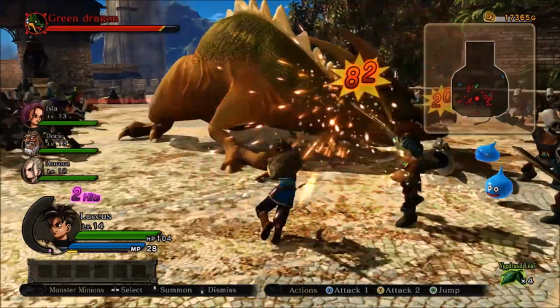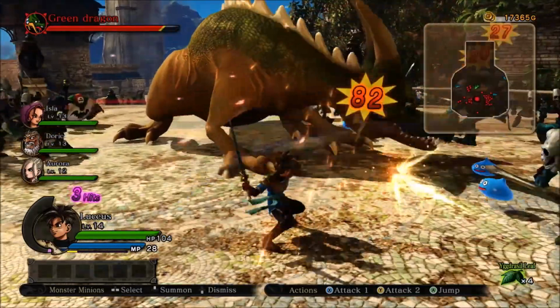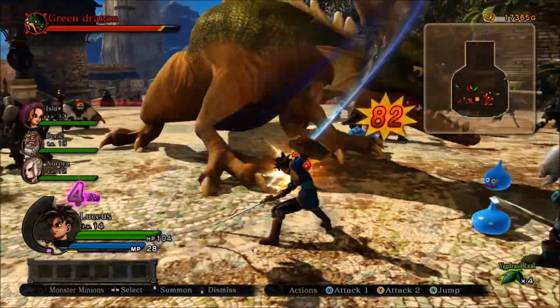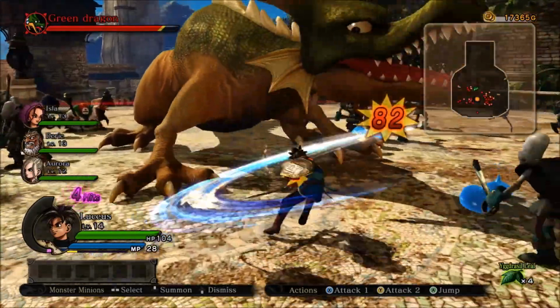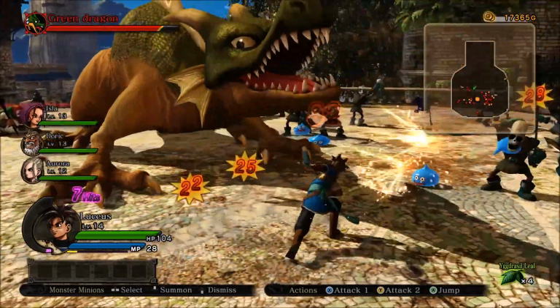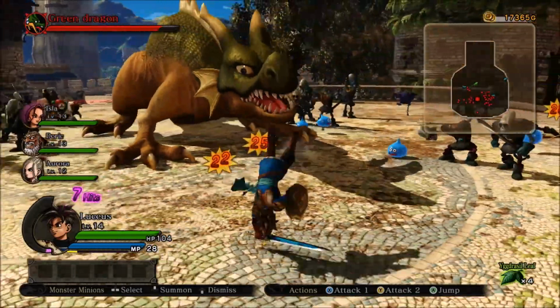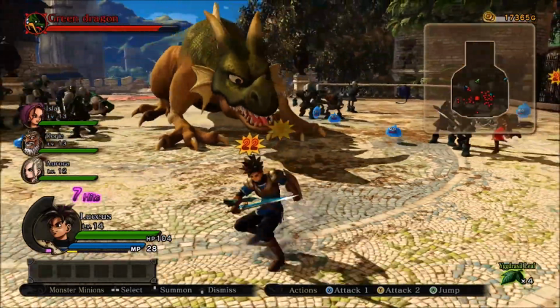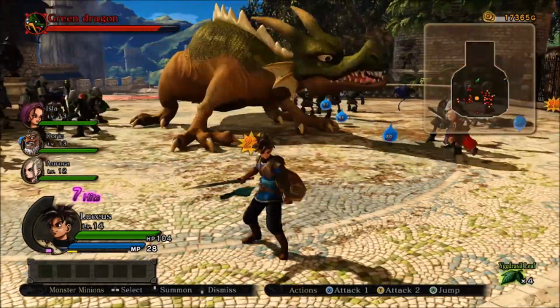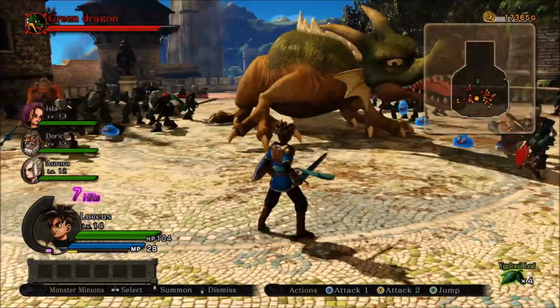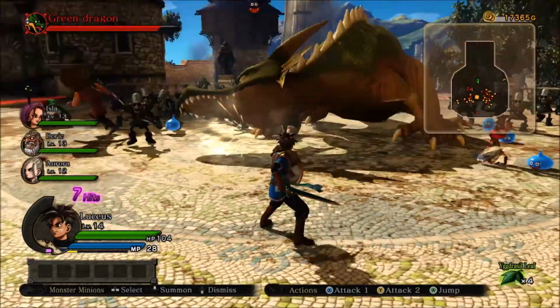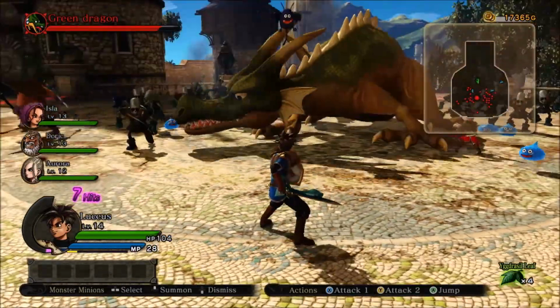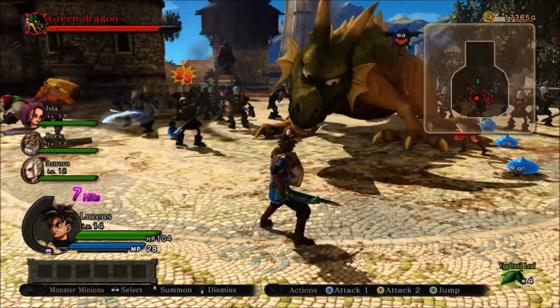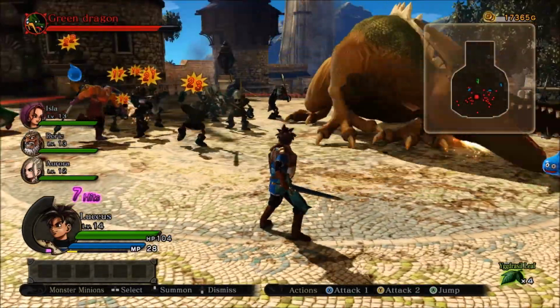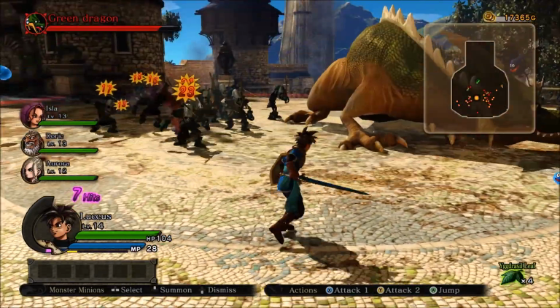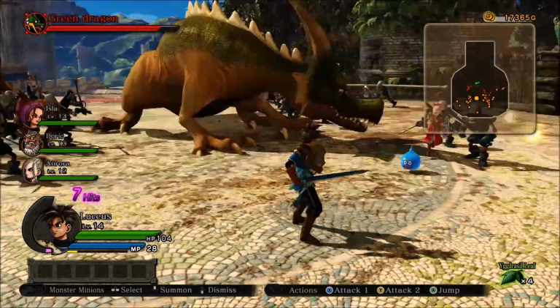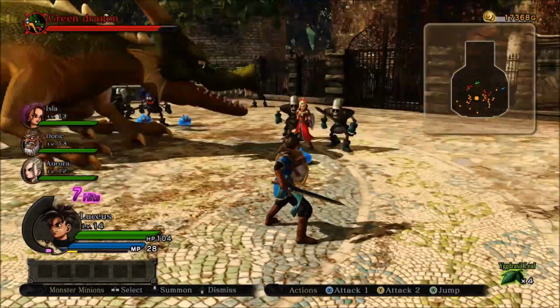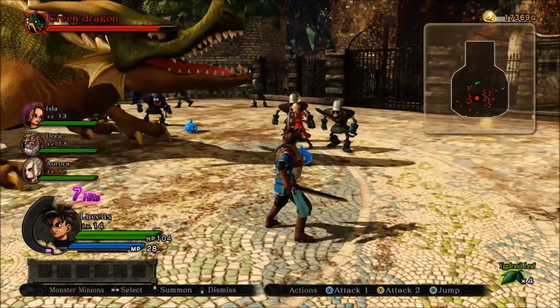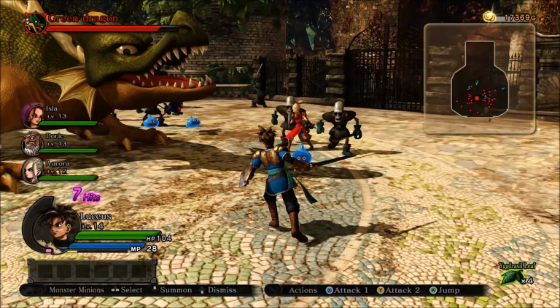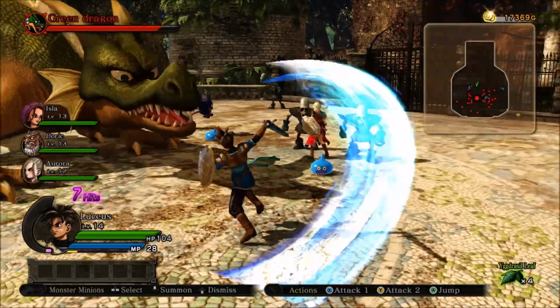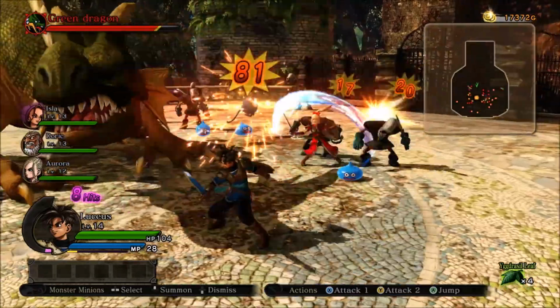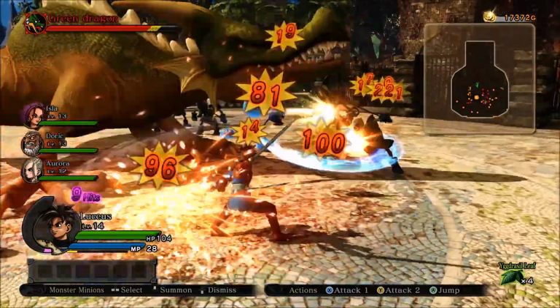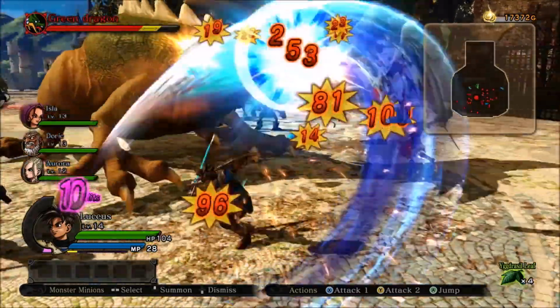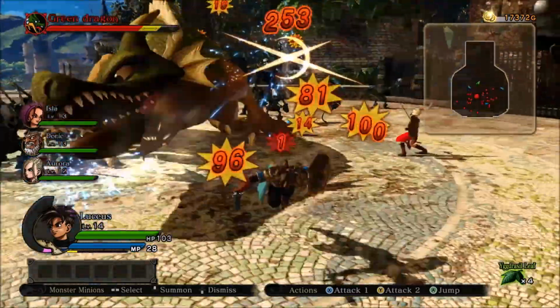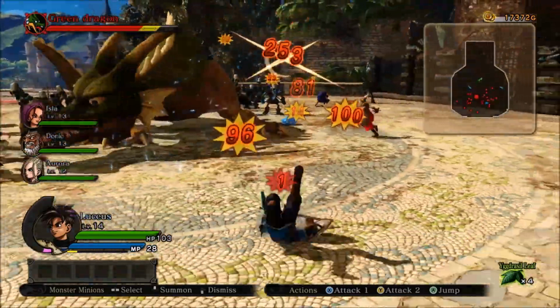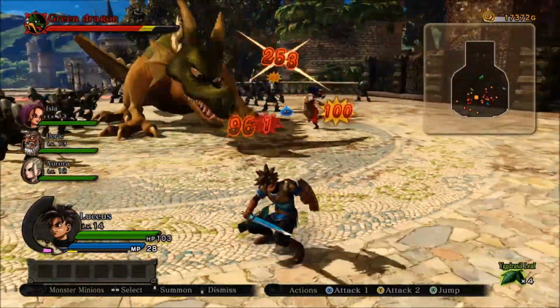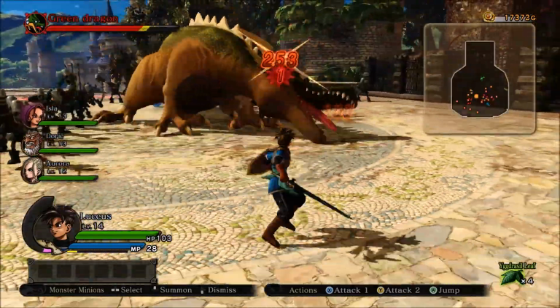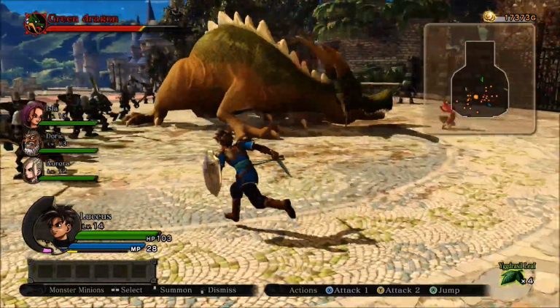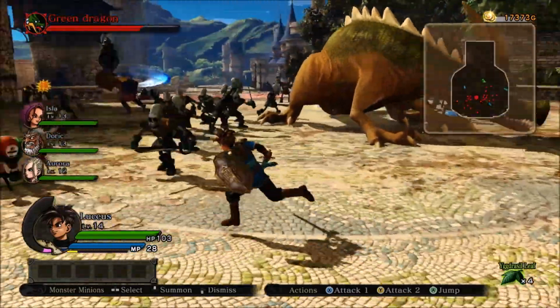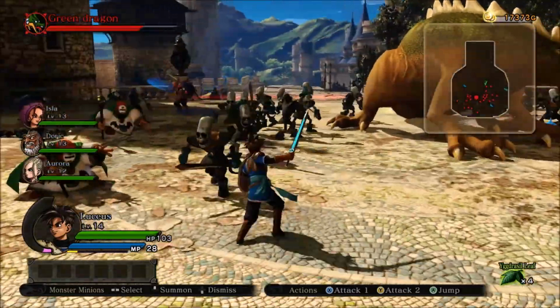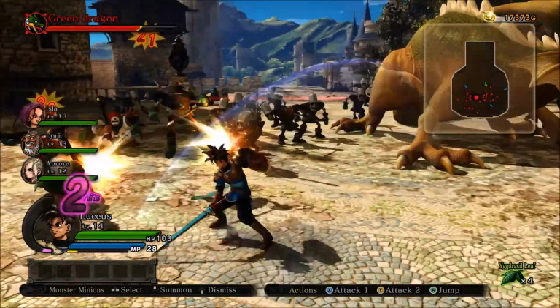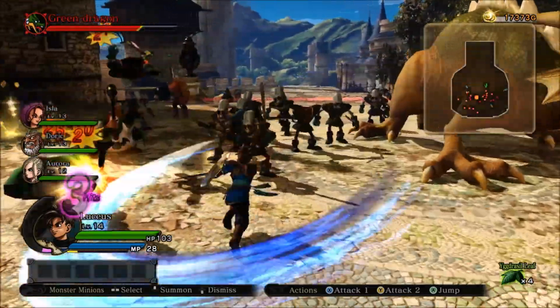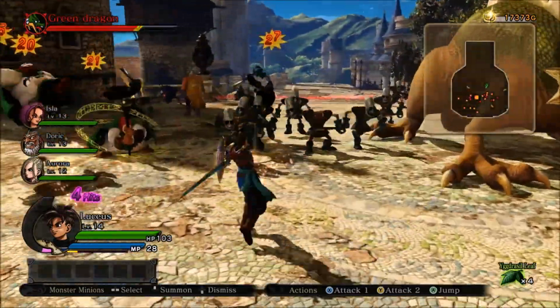There isn't much warning for the bite attack, as you can see. It will tilt its head to the side generally before it does the spin attack, but it doesn't seem to want to do it just yet.